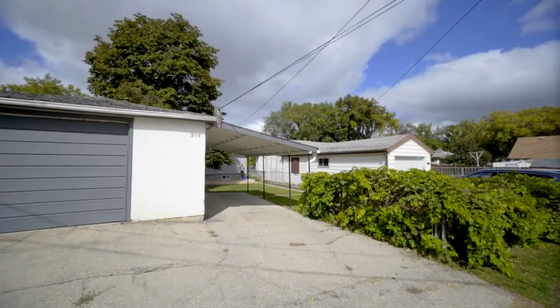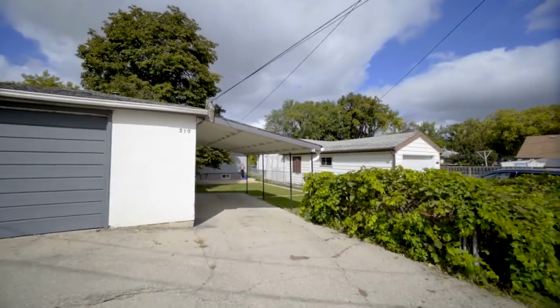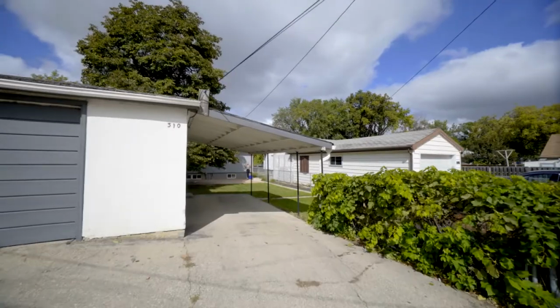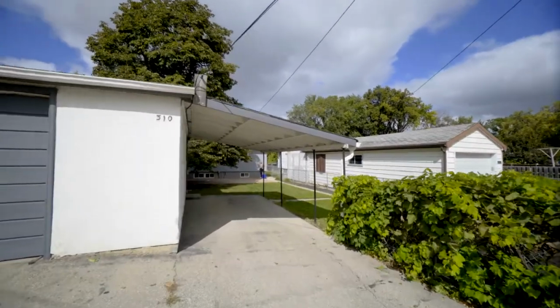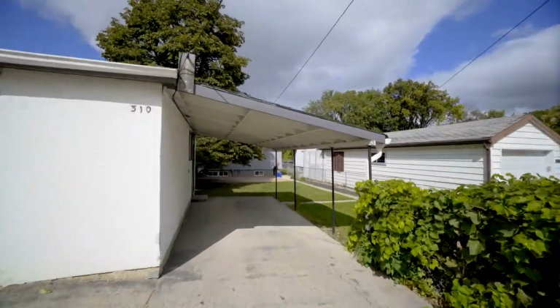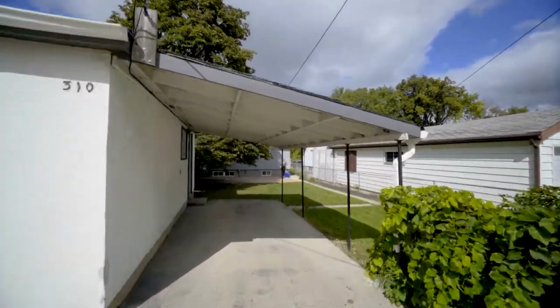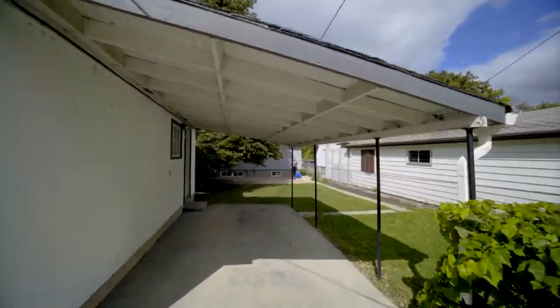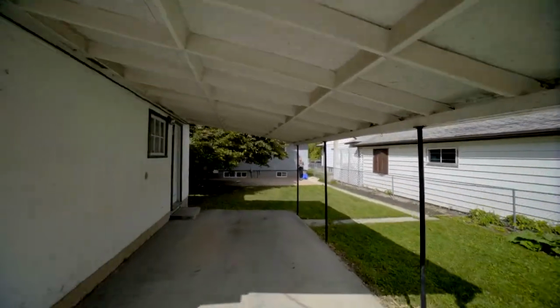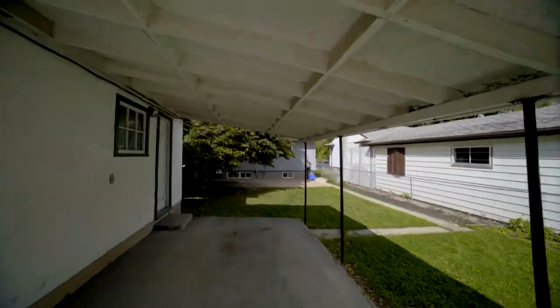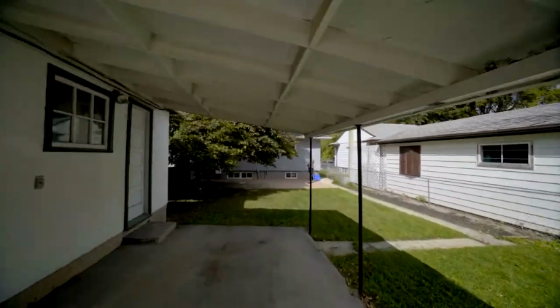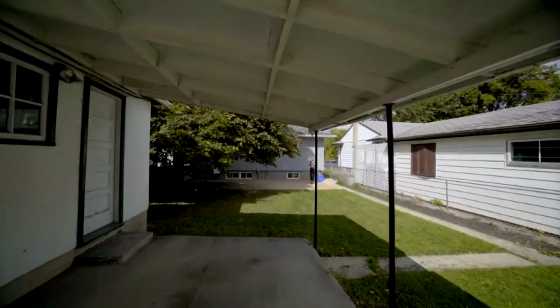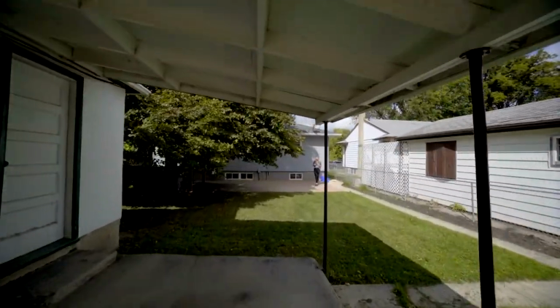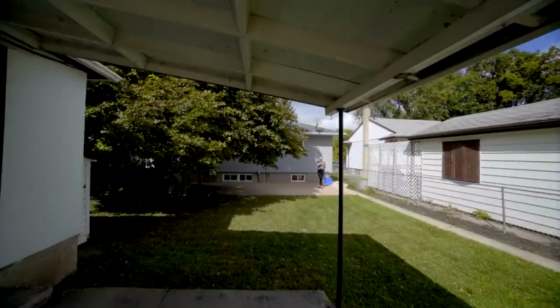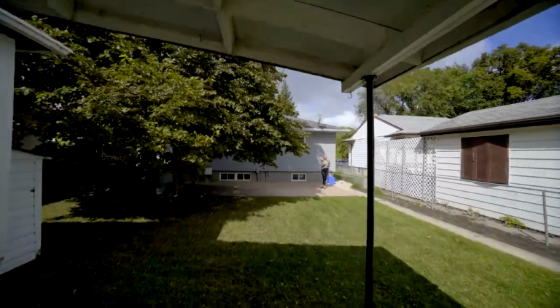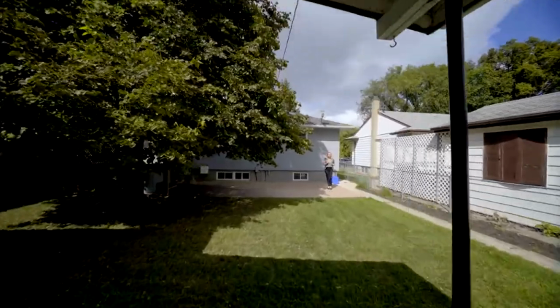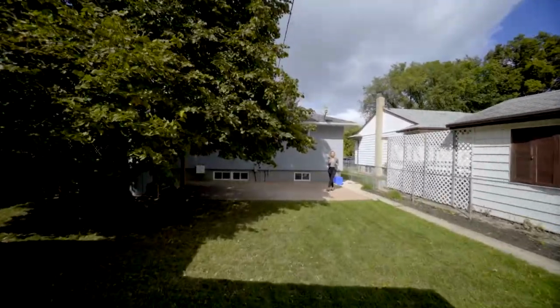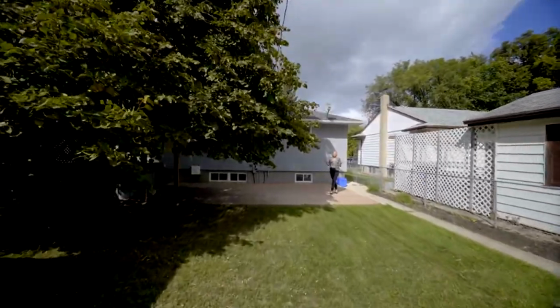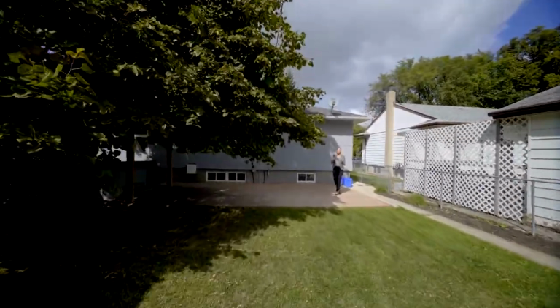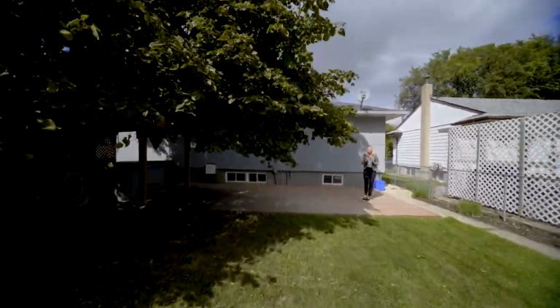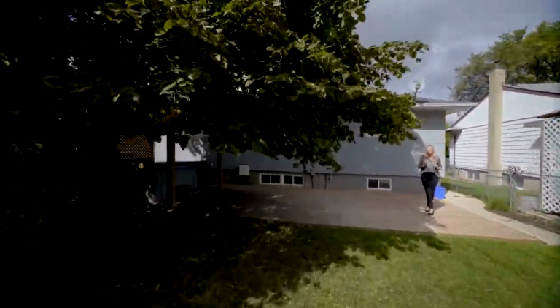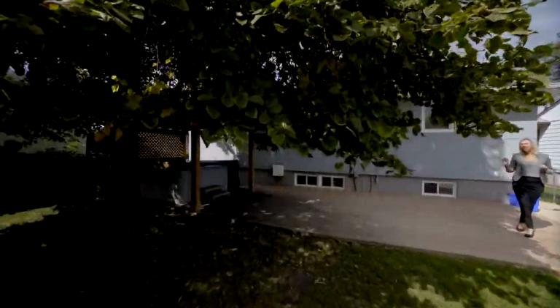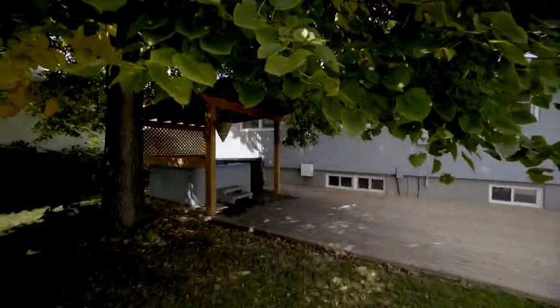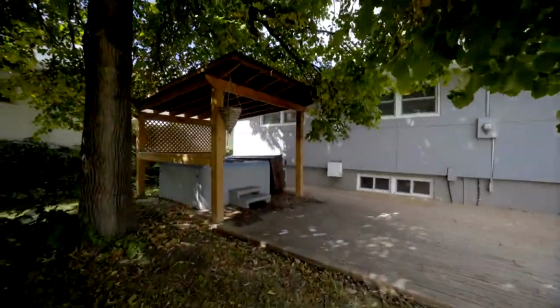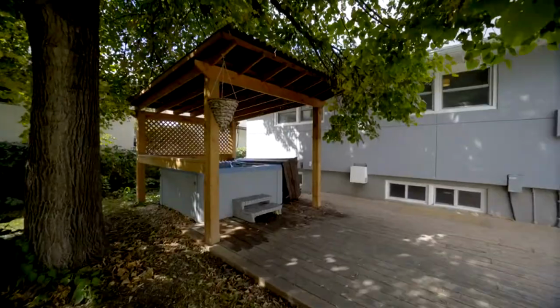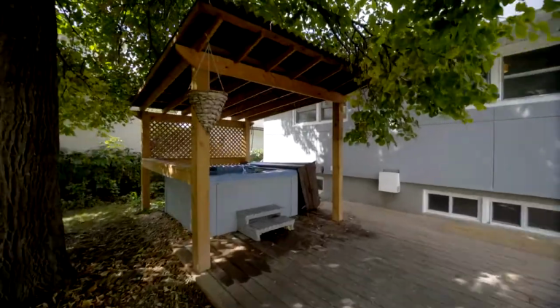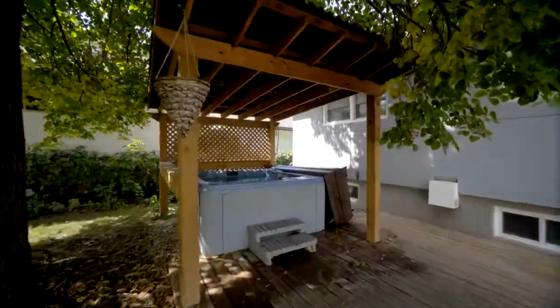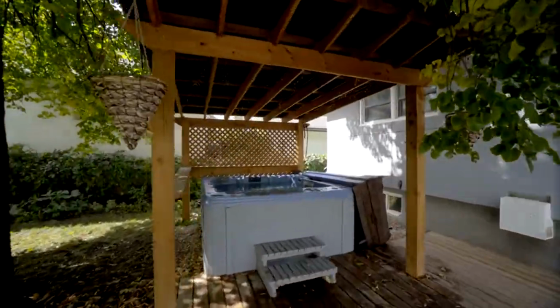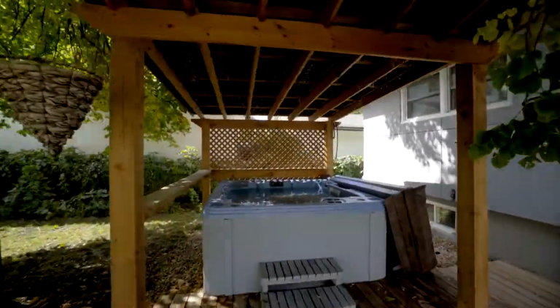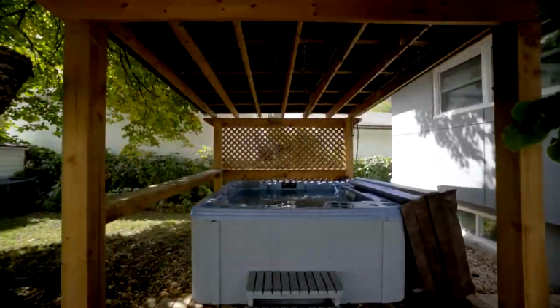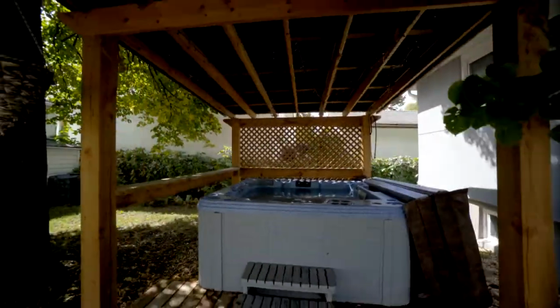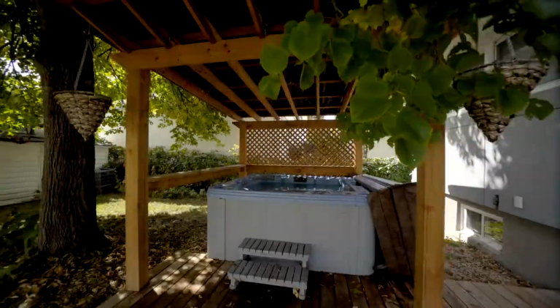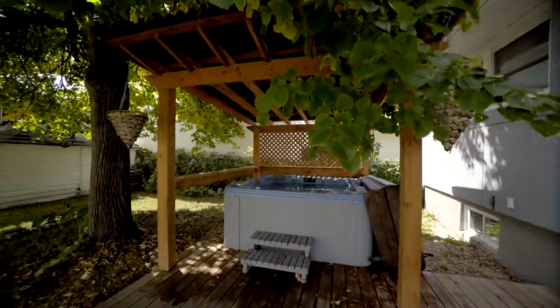Welcome to your huge south-facing backyard, perfect for the gardener and the family, with garden boxes in the back corner, Concord grapes growing on the fence. This space is perfect for entertaining — a covered hot tub for inviting your friends over on the weekend and an updated deck for dining al fresco.